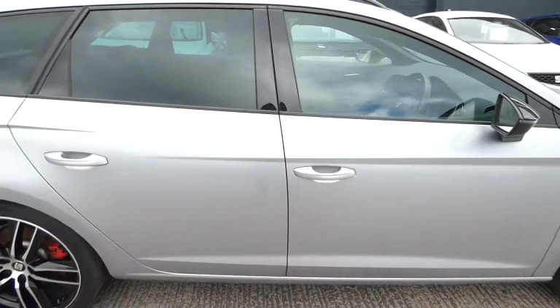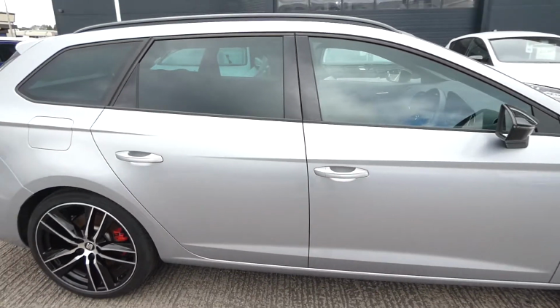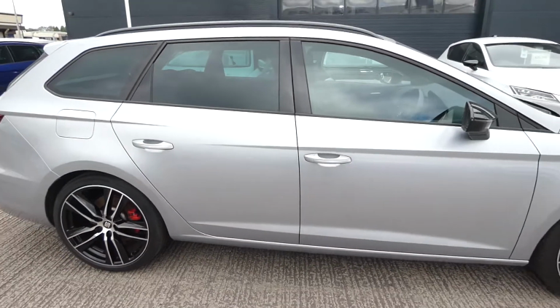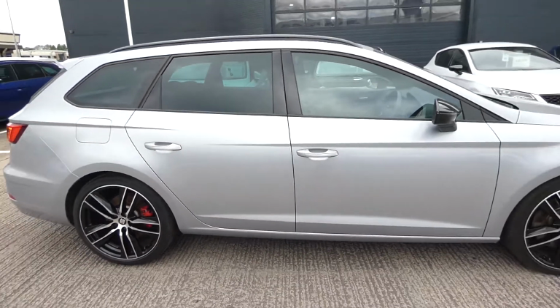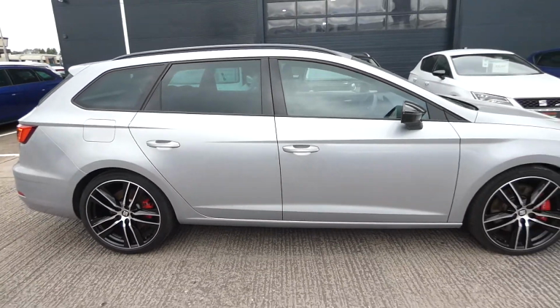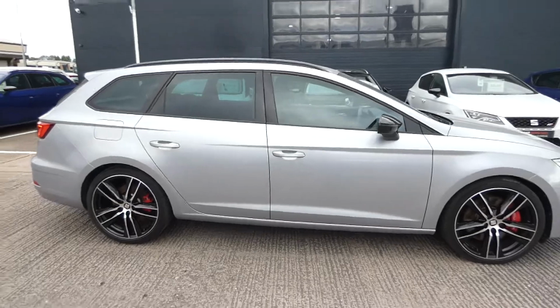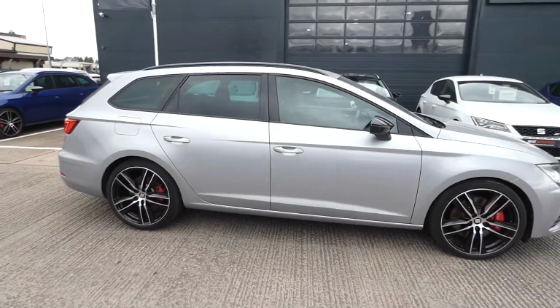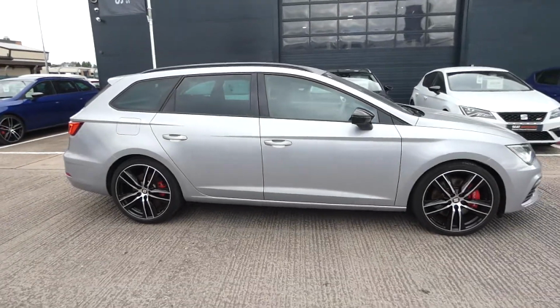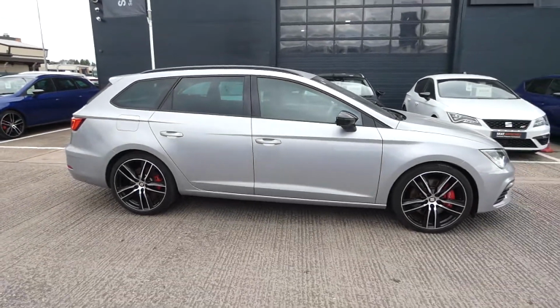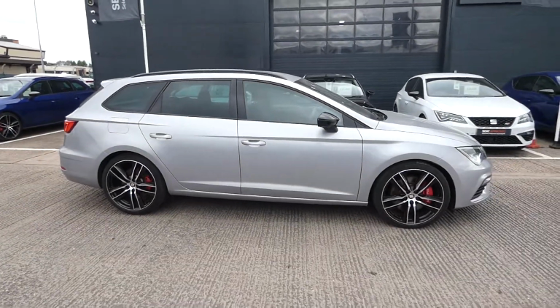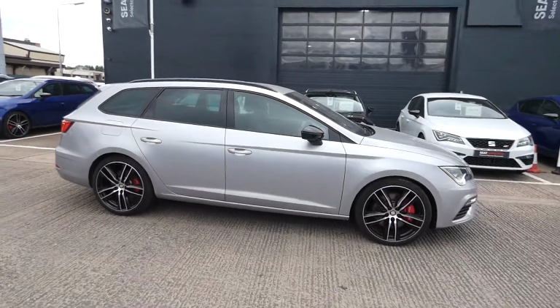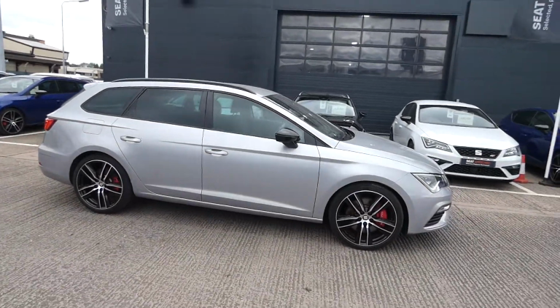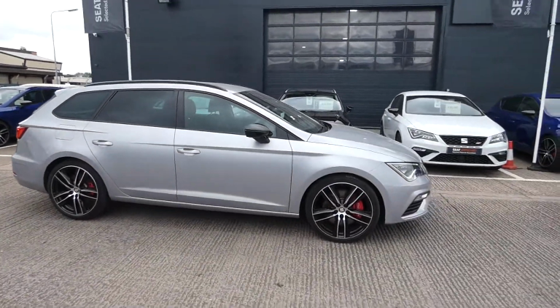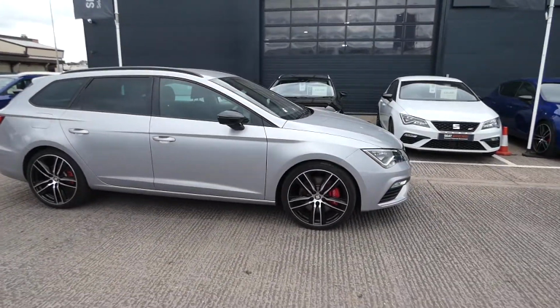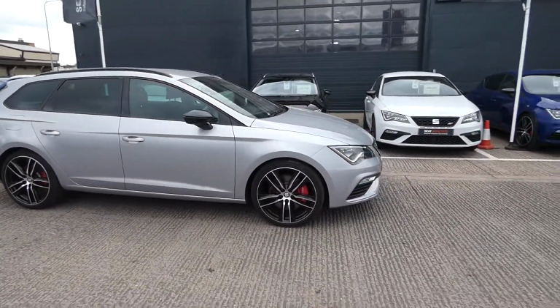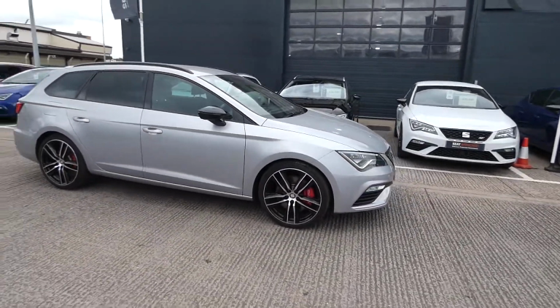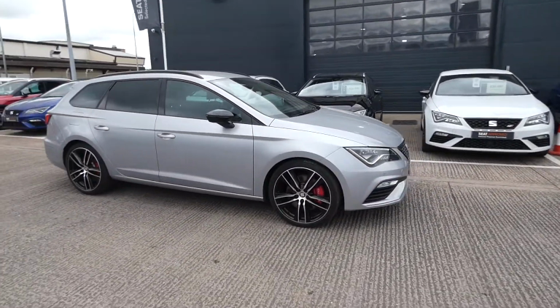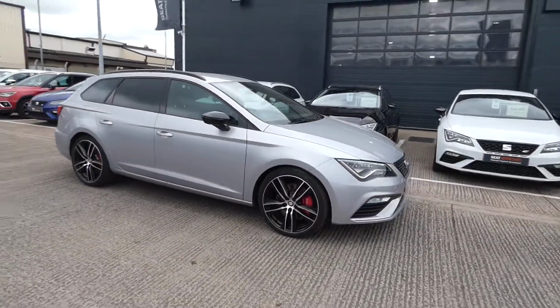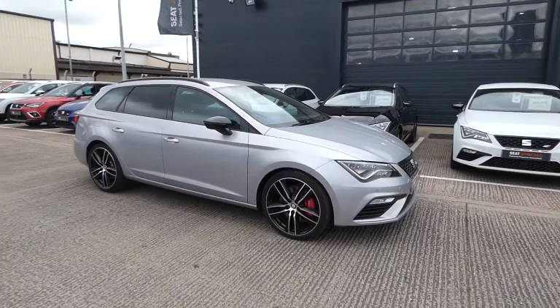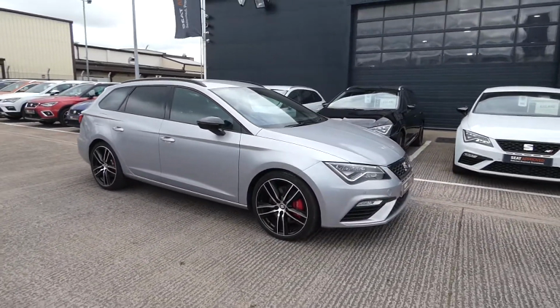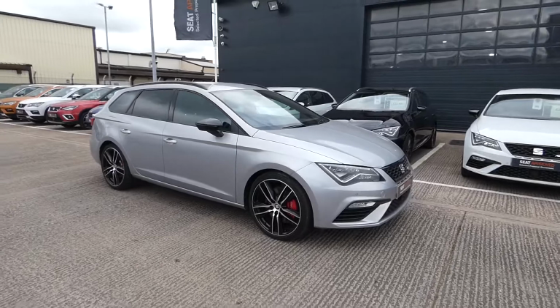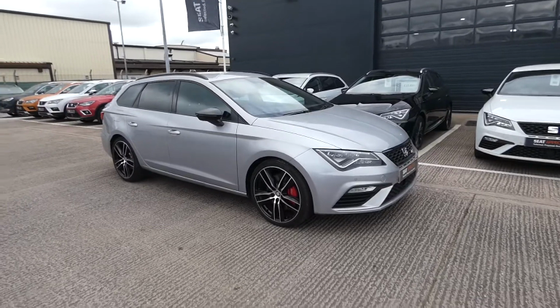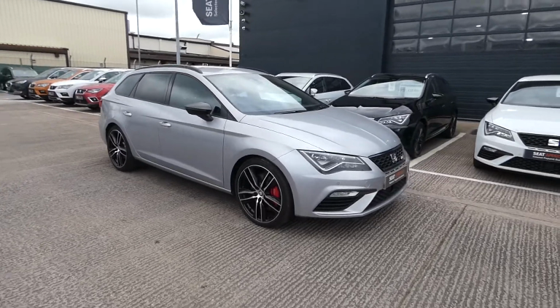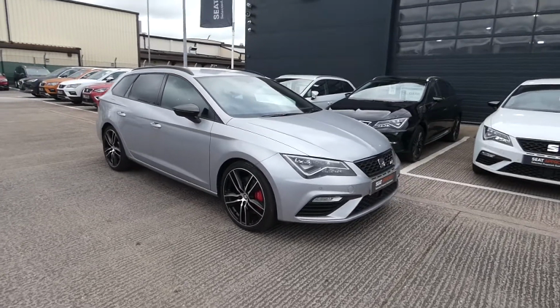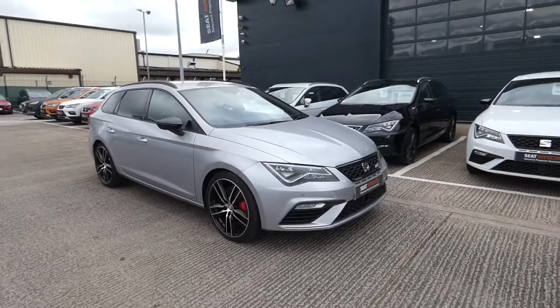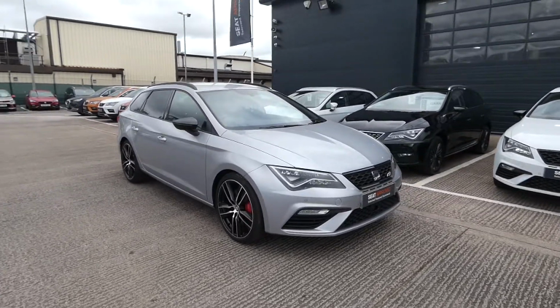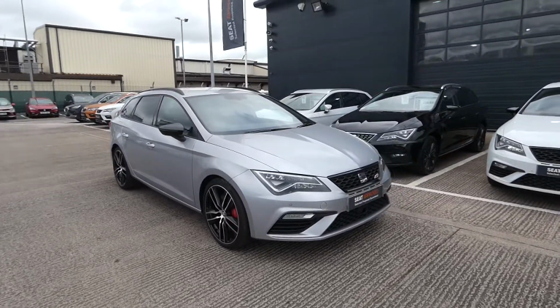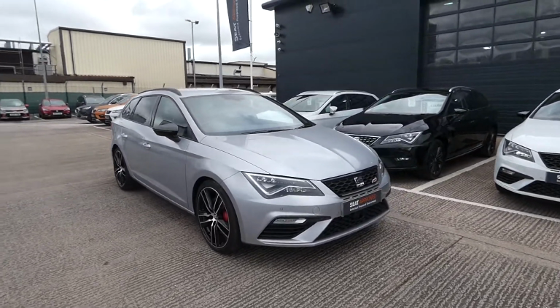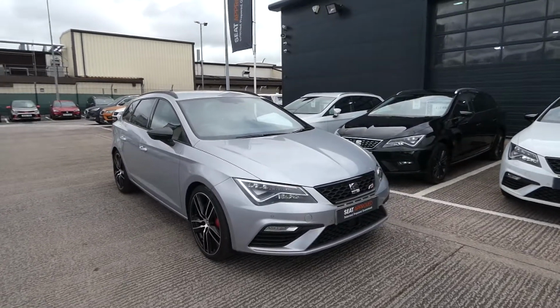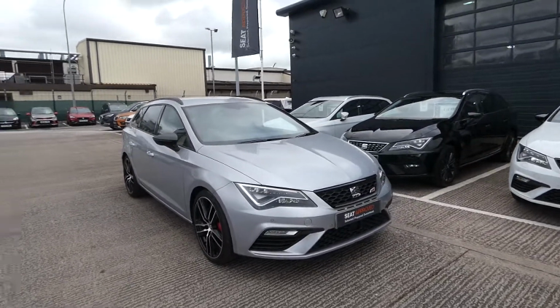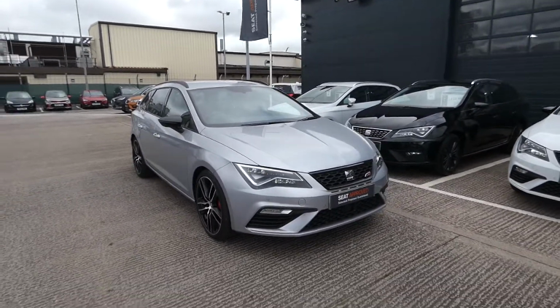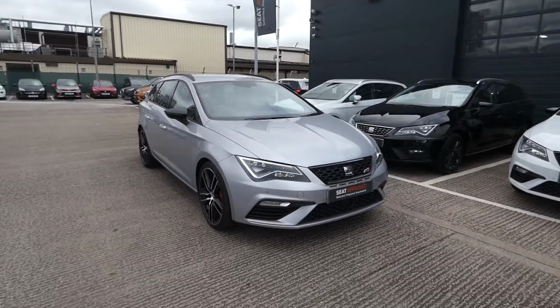If you're interested in this car, please feel free to give us a call or pop over to Crewe SEAT to speak with a member of our sales team. Our direct line is 01270 864 430. Thanks for watching.